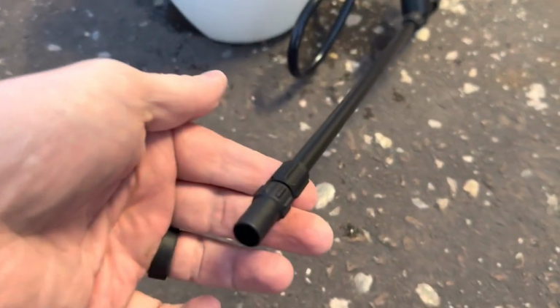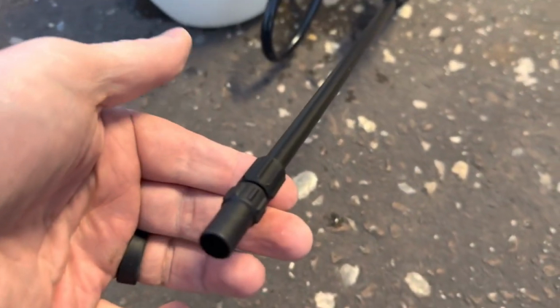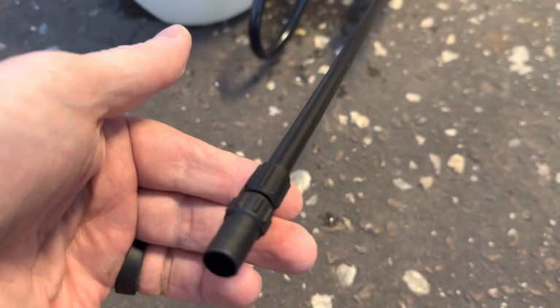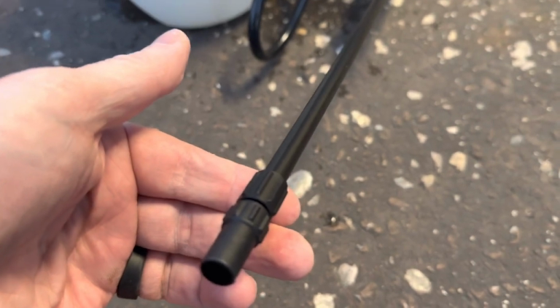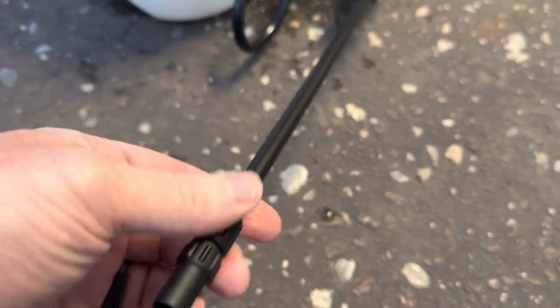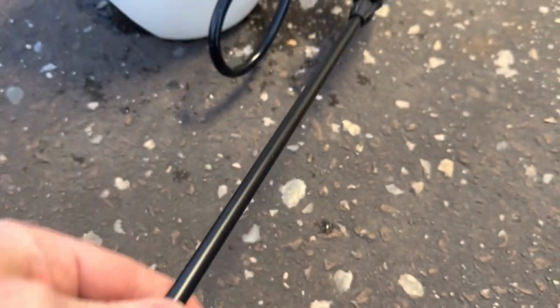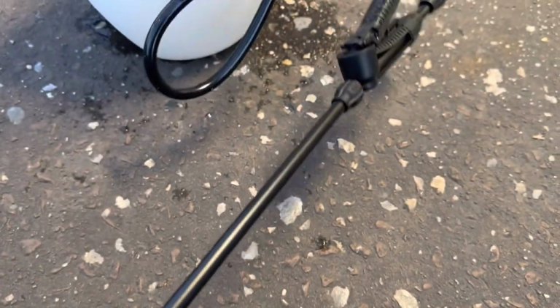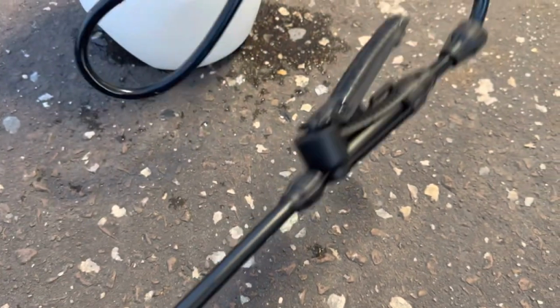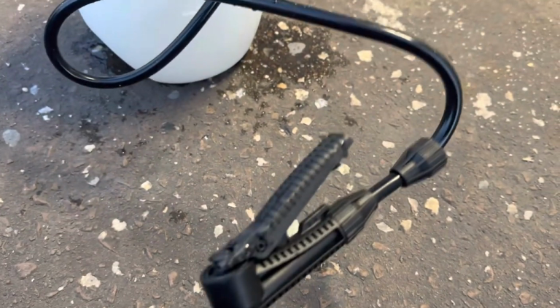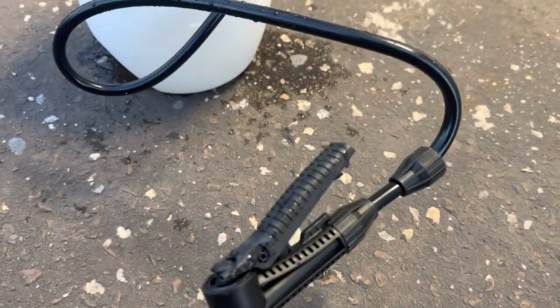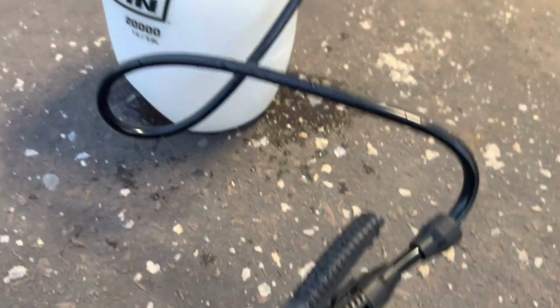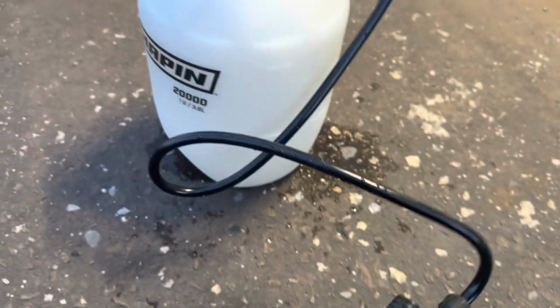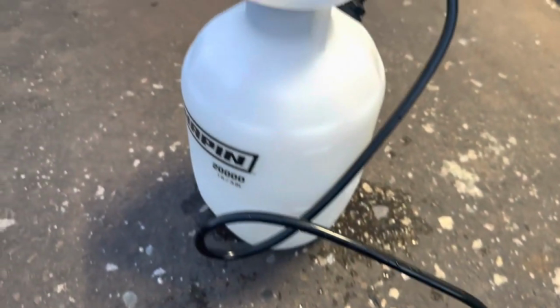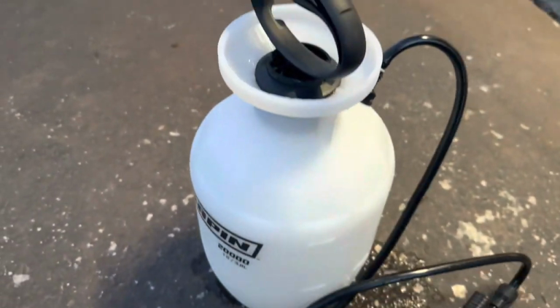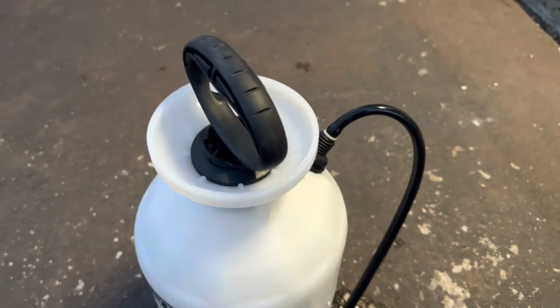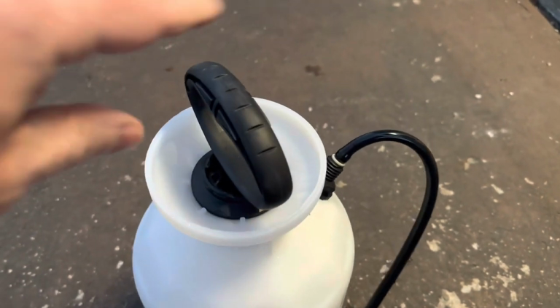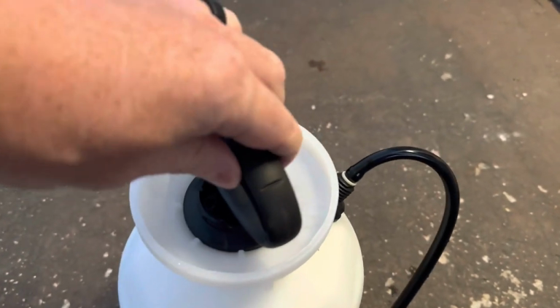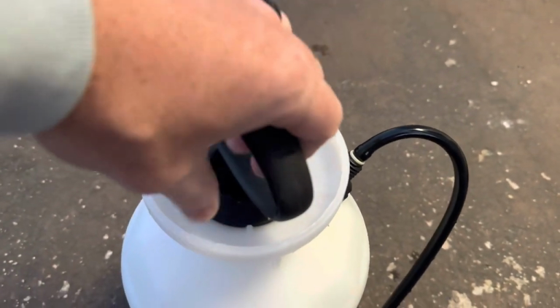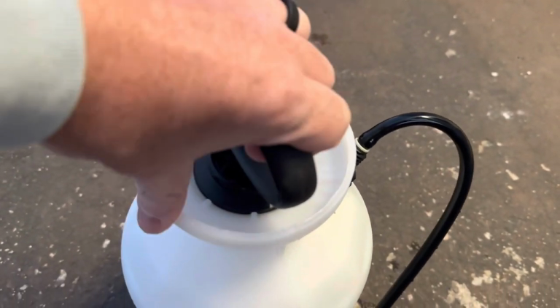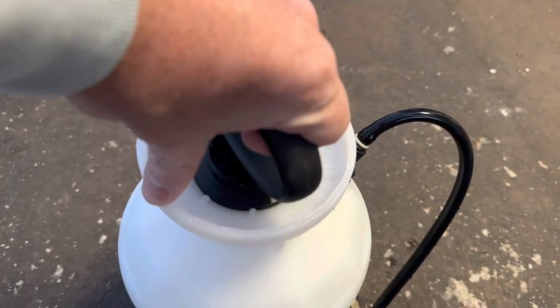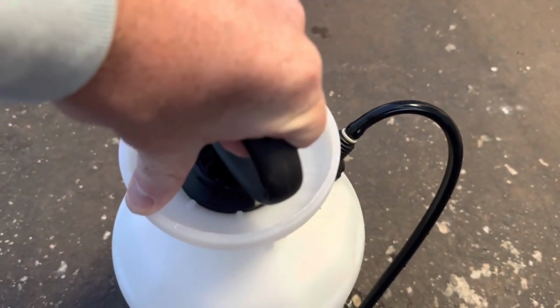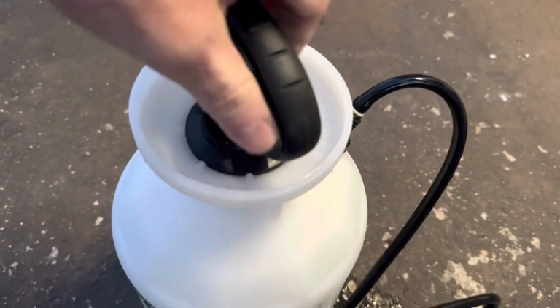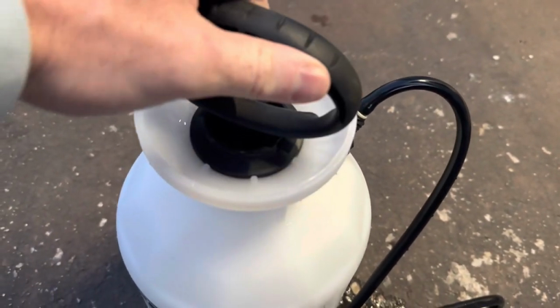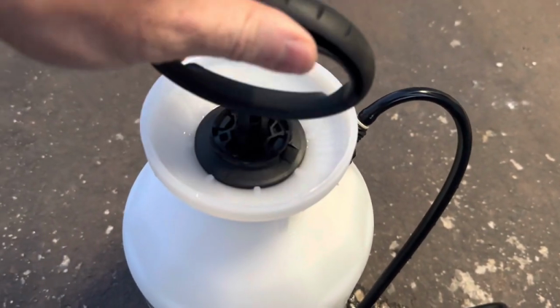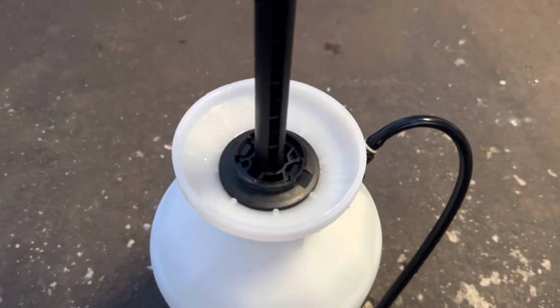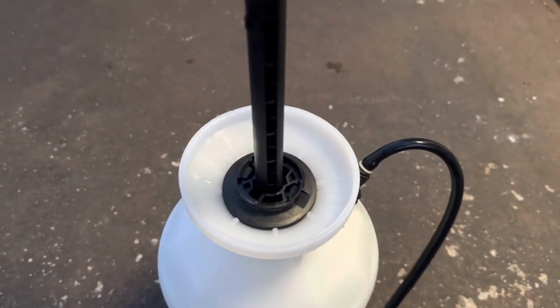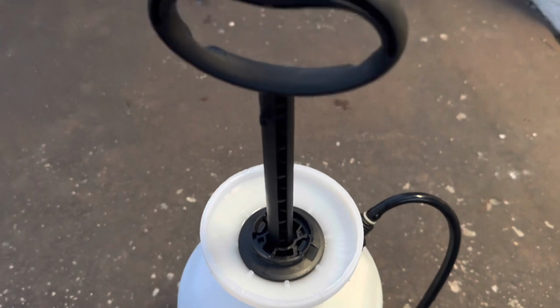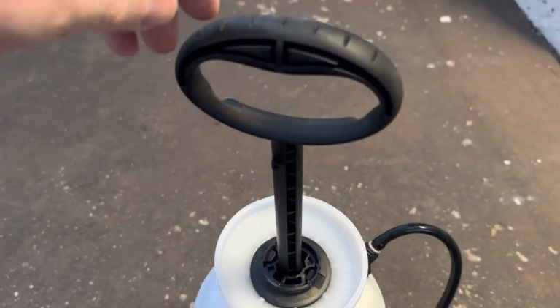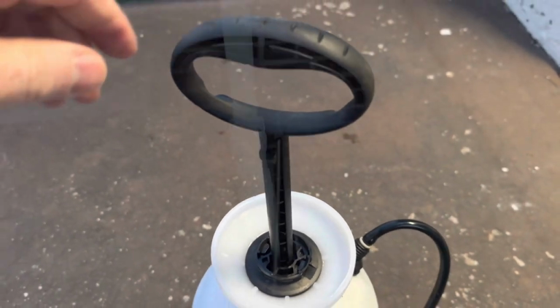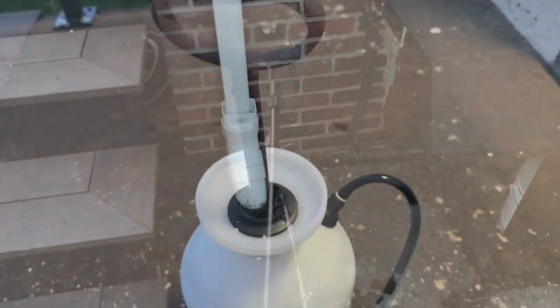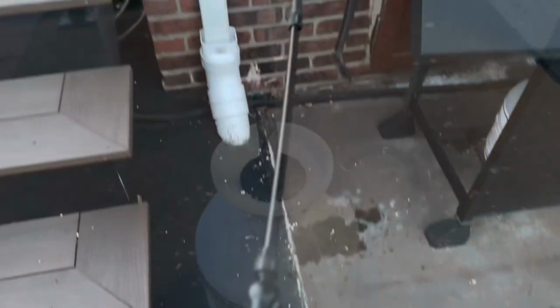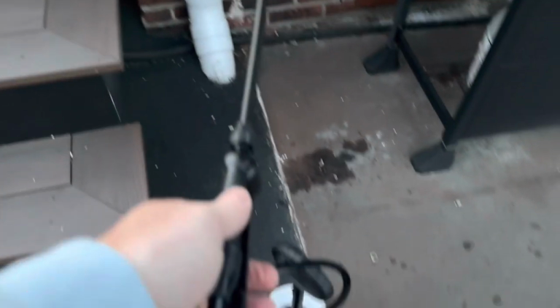This sprayer is so easy to use, even your cat could operate it. Just fill it up with water, pump the handle a few times, and voilà, you're a lawn care superstar. It's like a magic wand, except instead of turning pumpkins into carriages, you're turning your sad excuse for a lawn into a lush oasis of green.